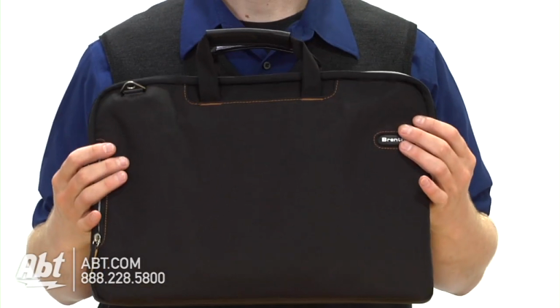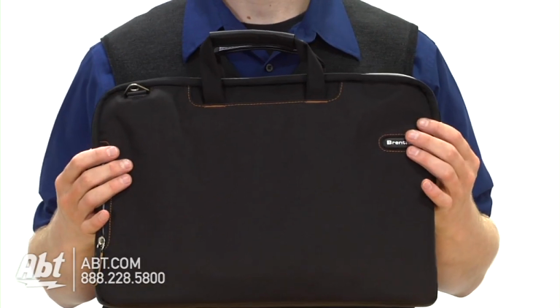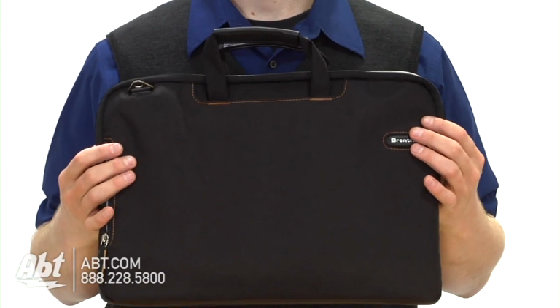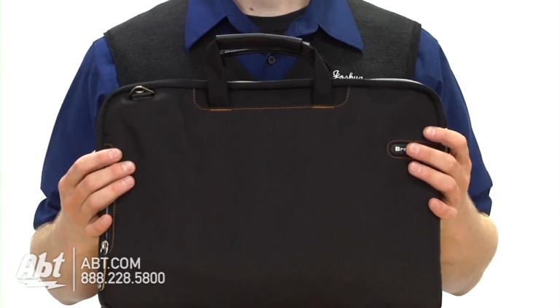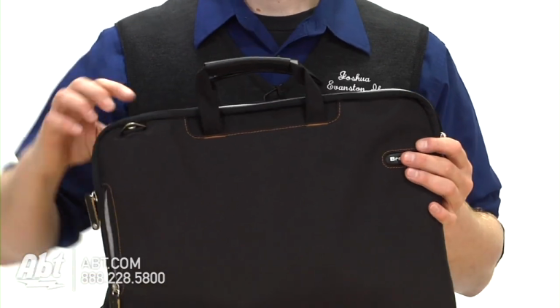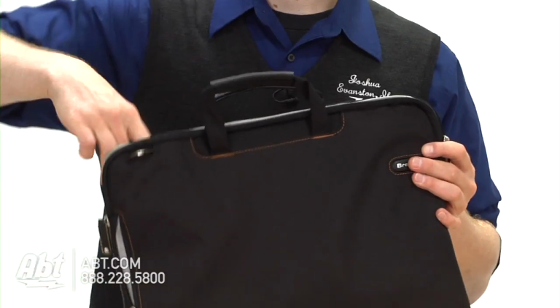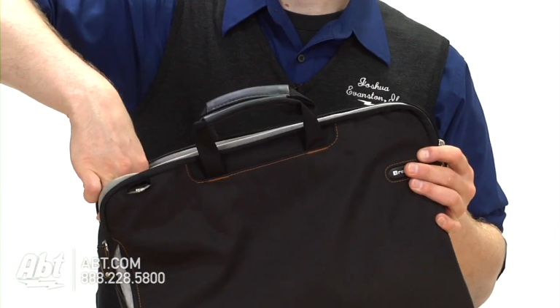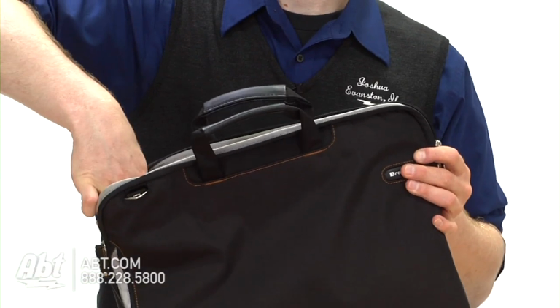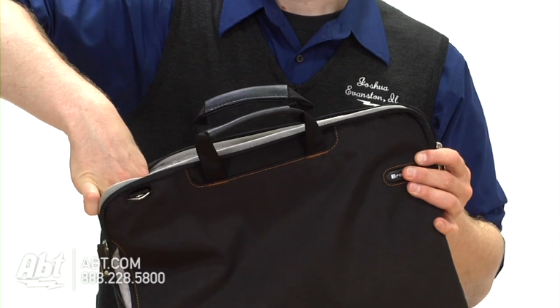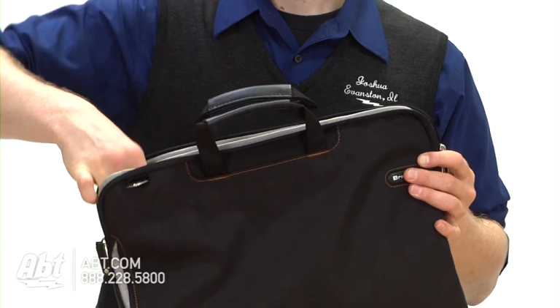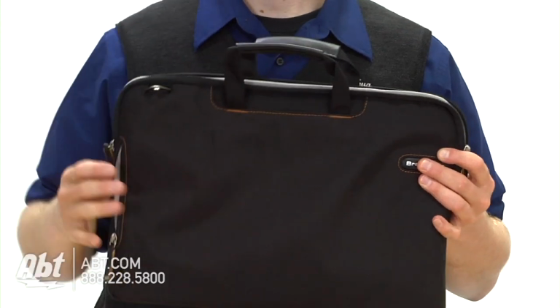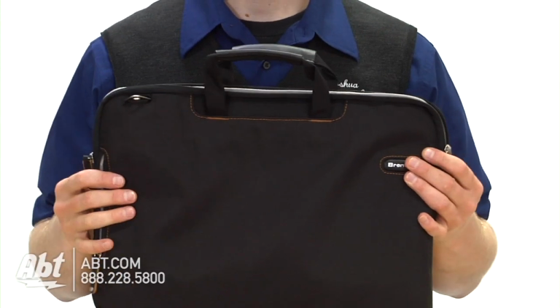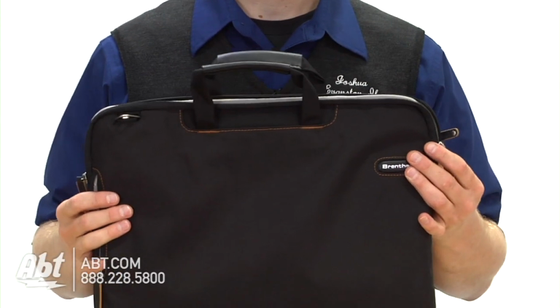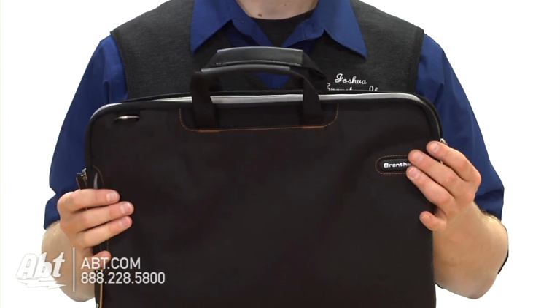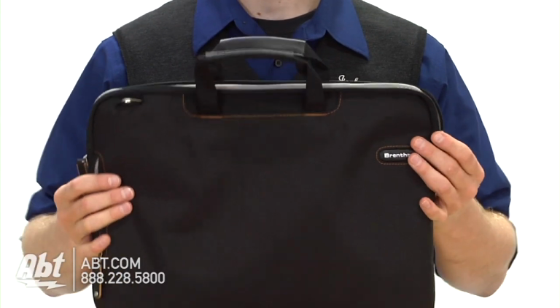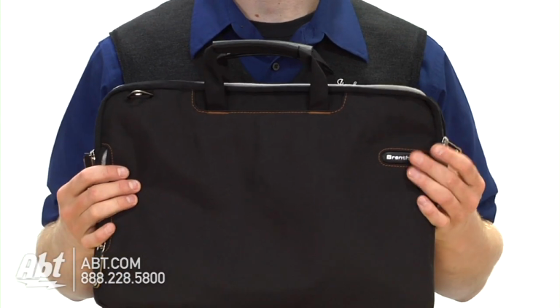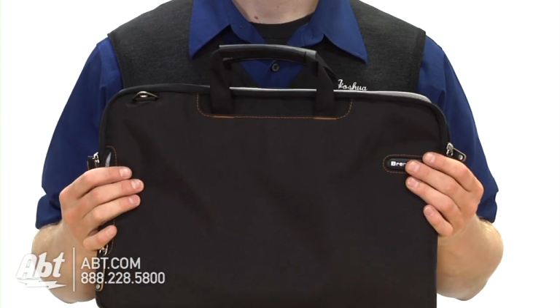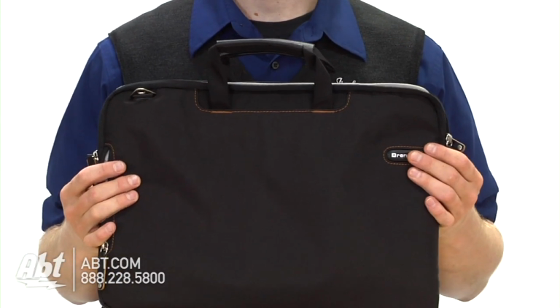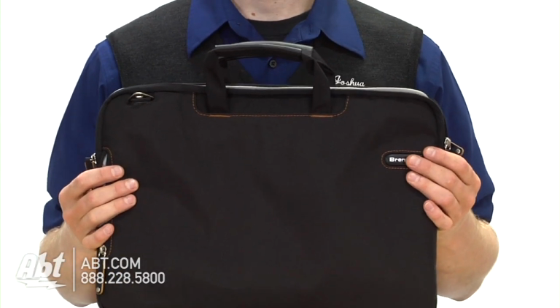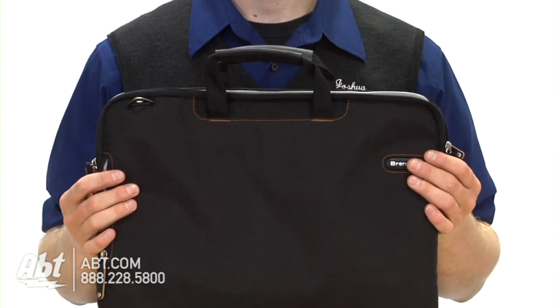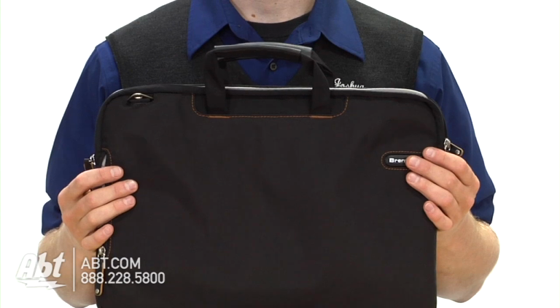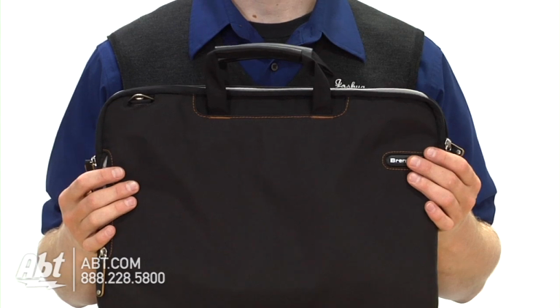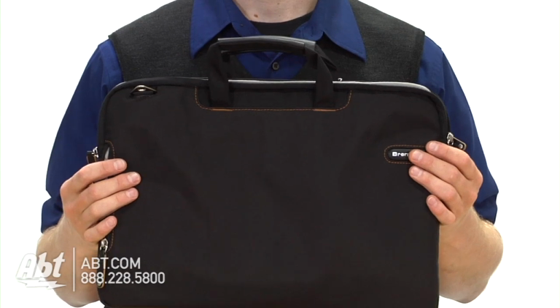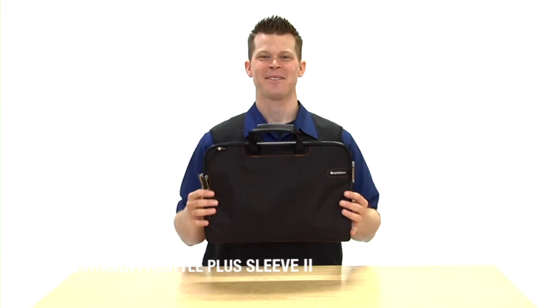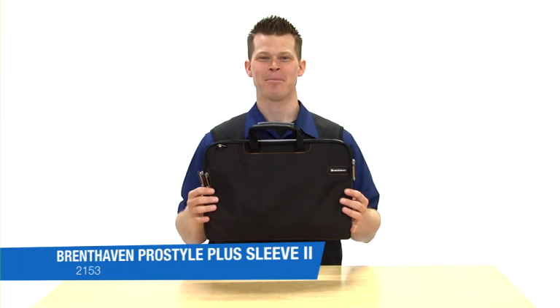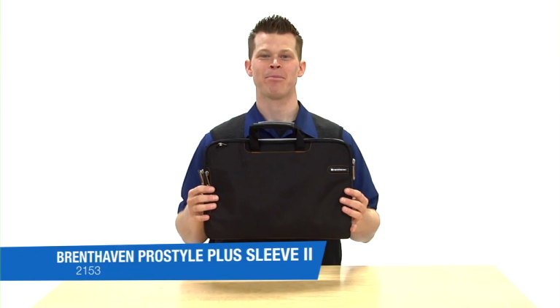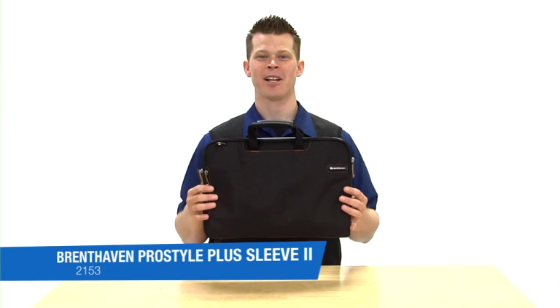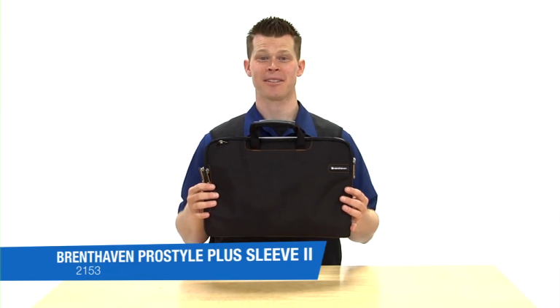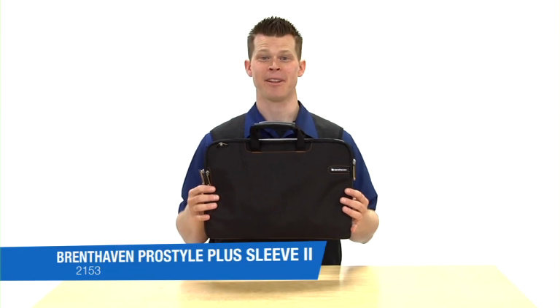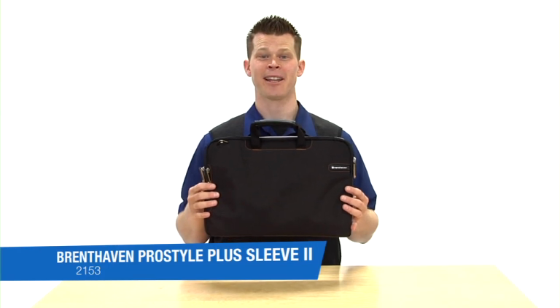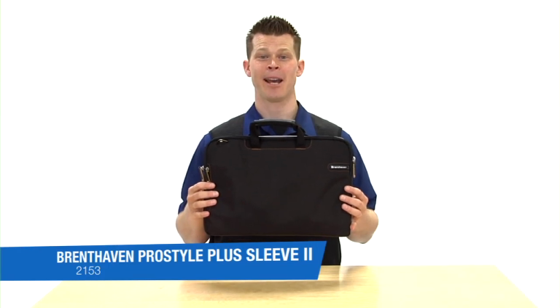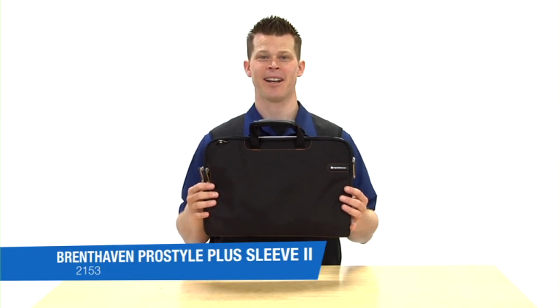Also, being a Brent Haven bag, it has a little phone number on the side inside here. You can always call up Brent Haven and say help me out — if you ever have a problem they're always going to take care of you and get you a new bag. So this is the Brent Haven ProStyle Plus Sleeve and you can check it out on app.com.